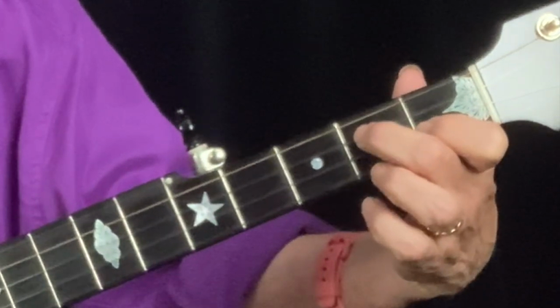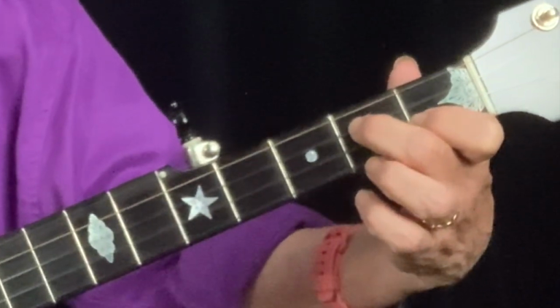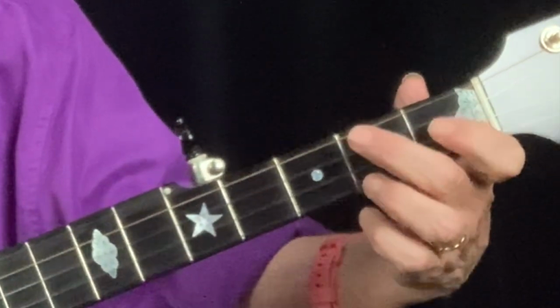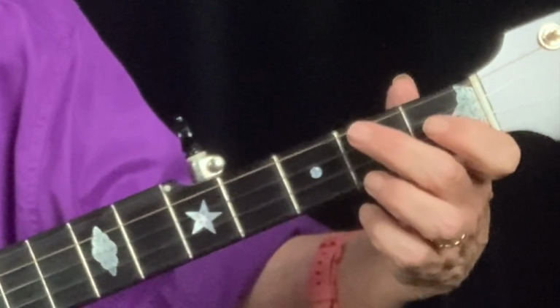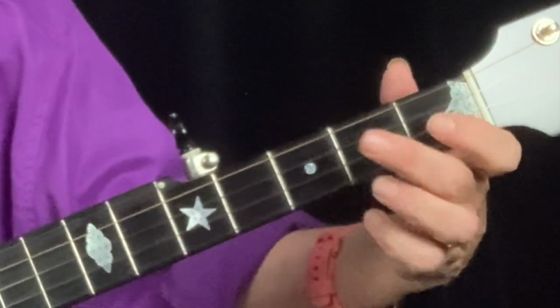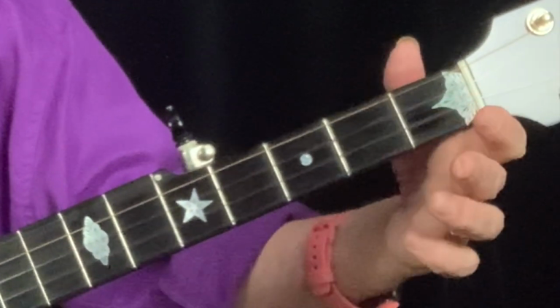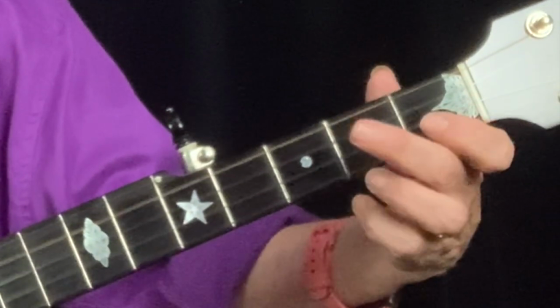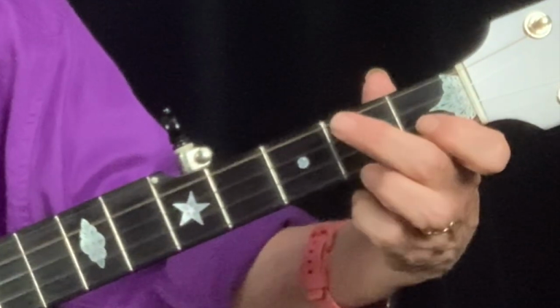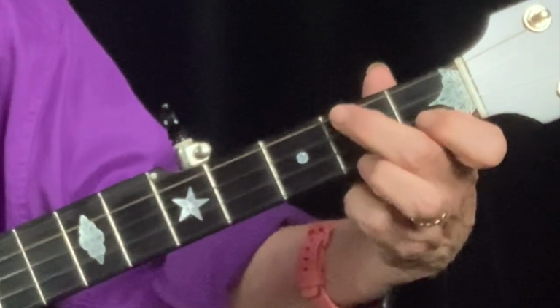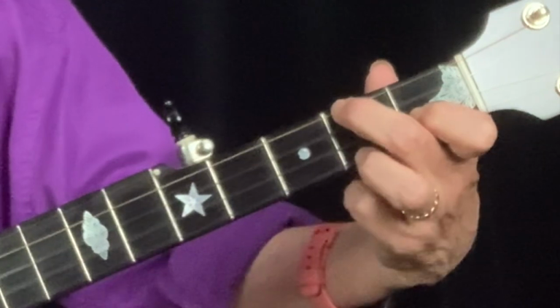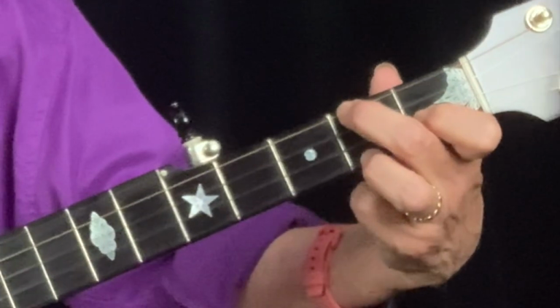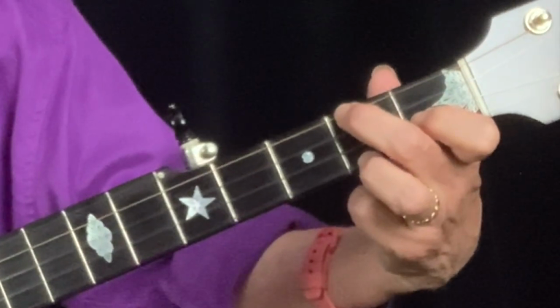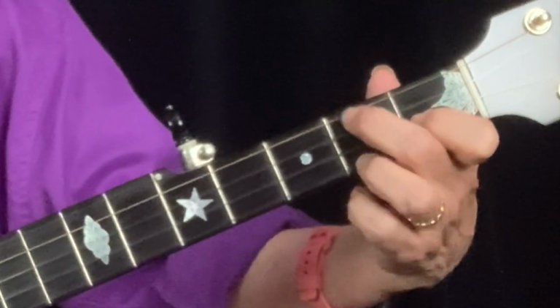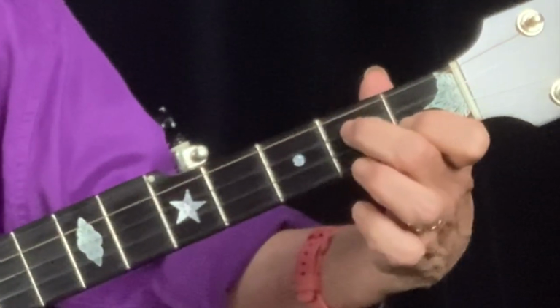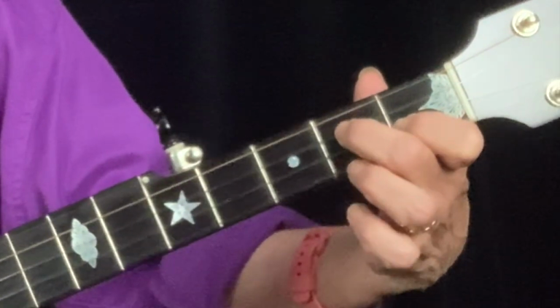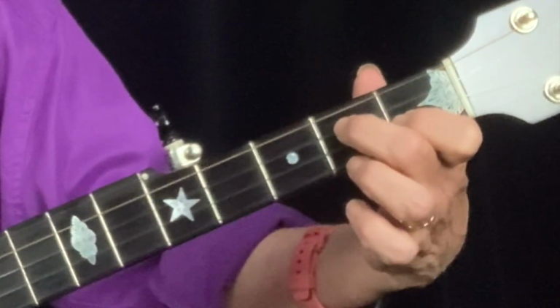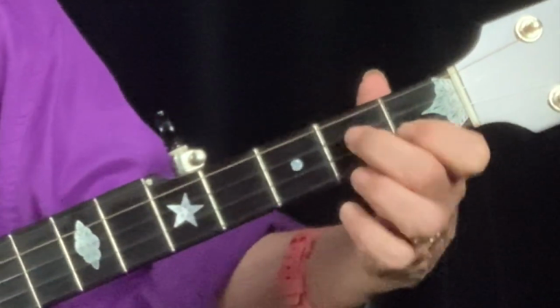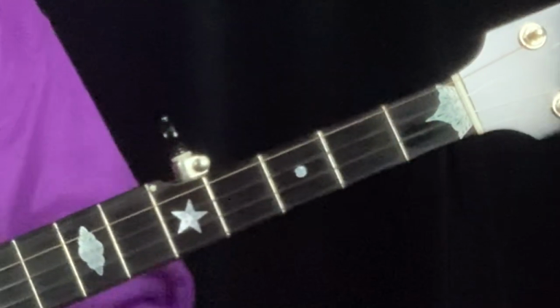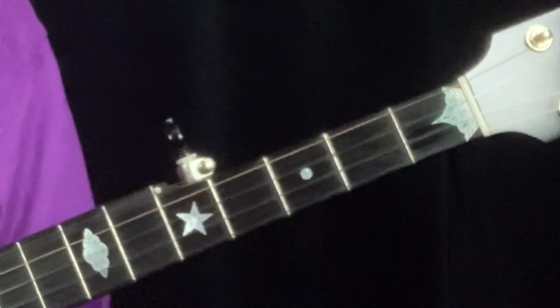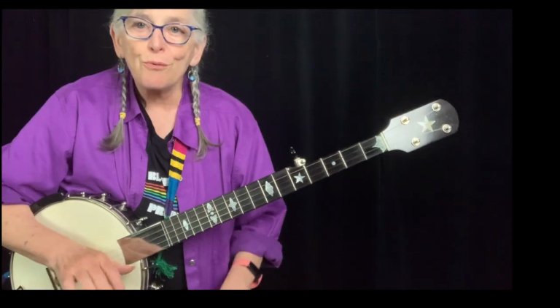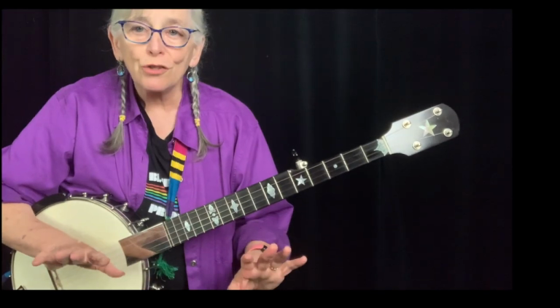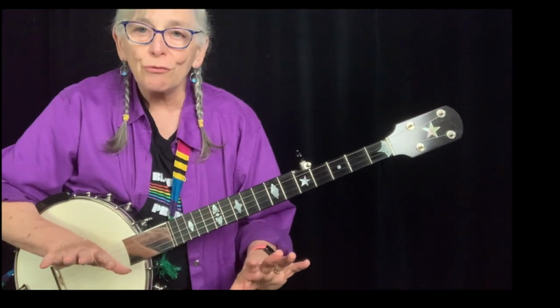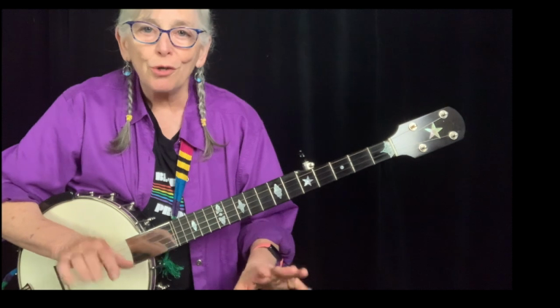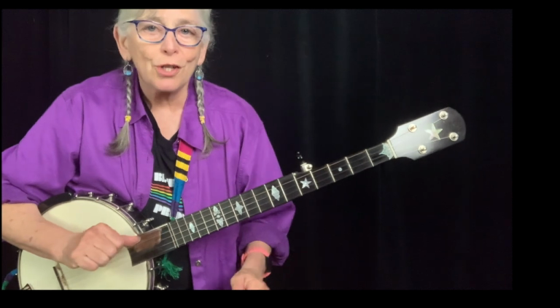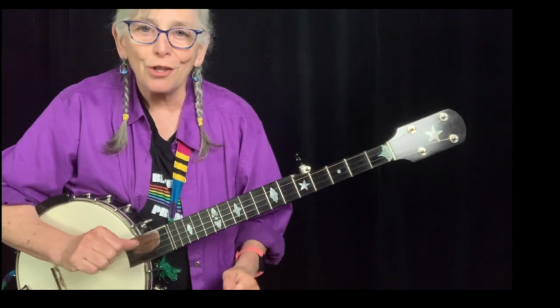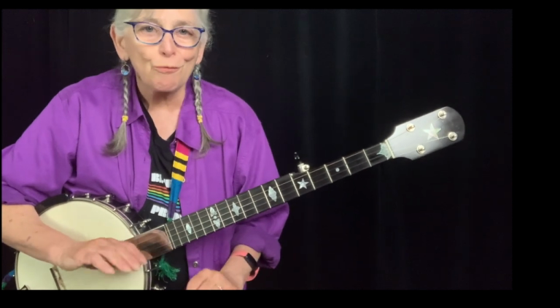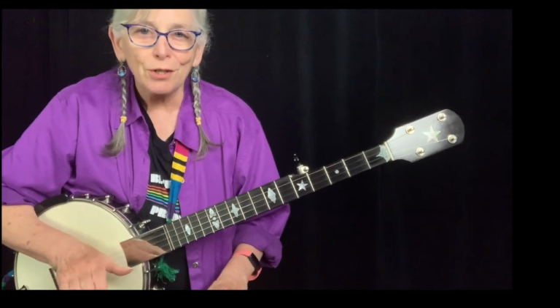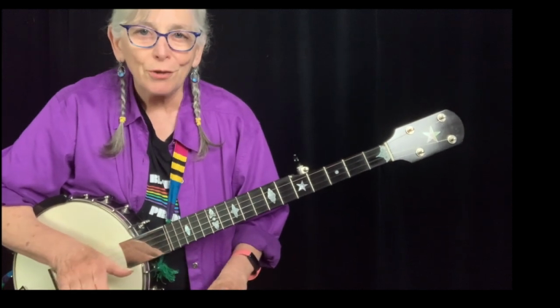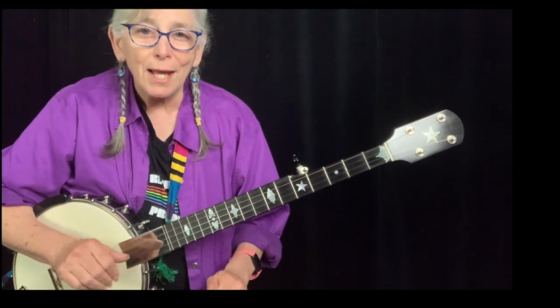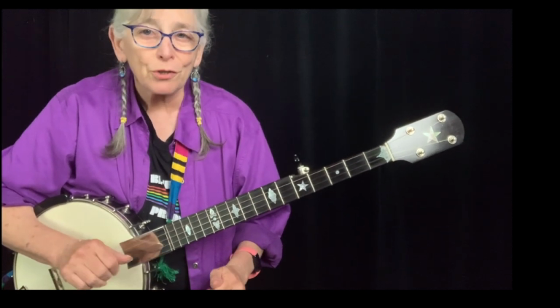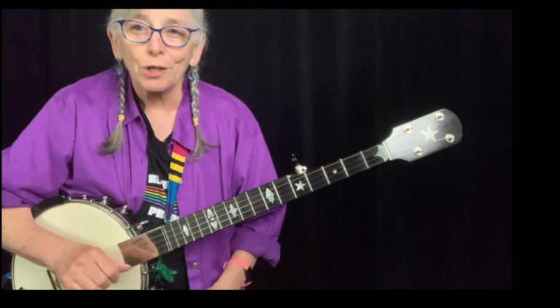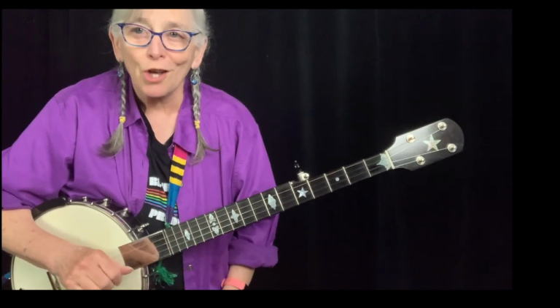So your three chords are going to be G, C, D7, G. Practice those three chords until they're really fluid, and we're going to start working on a song.